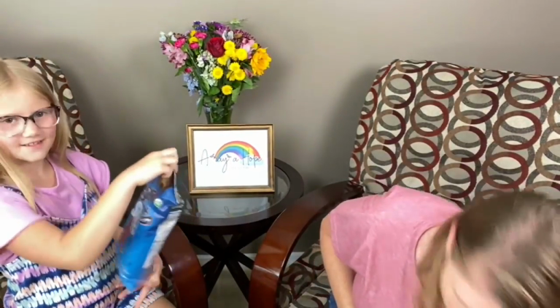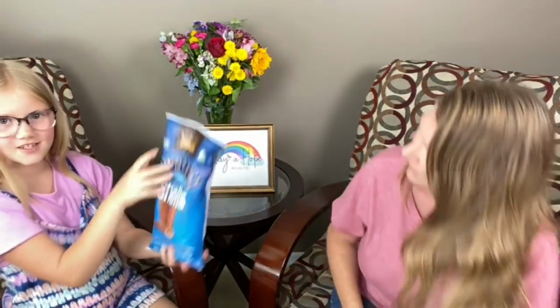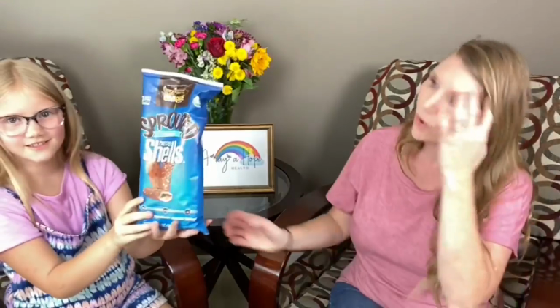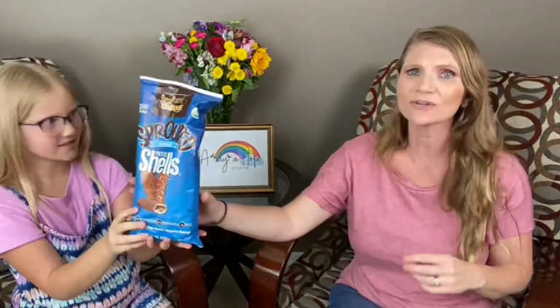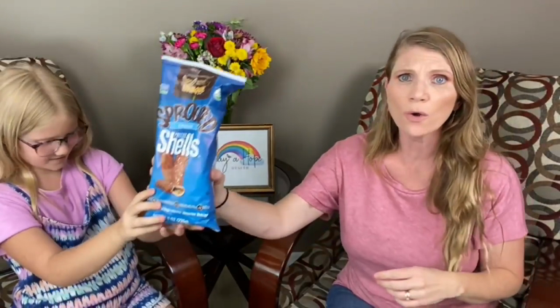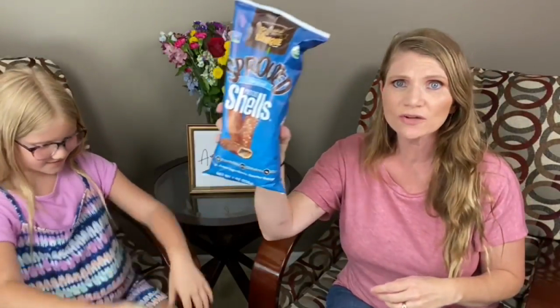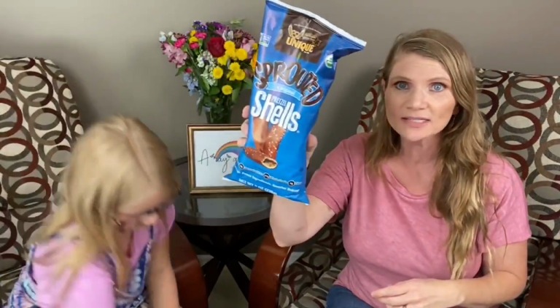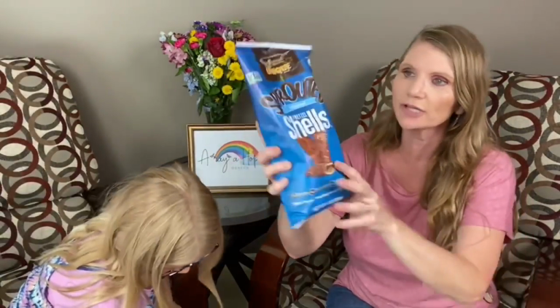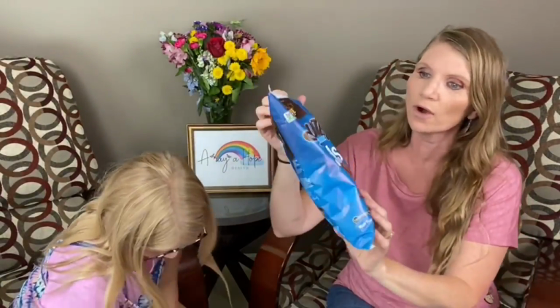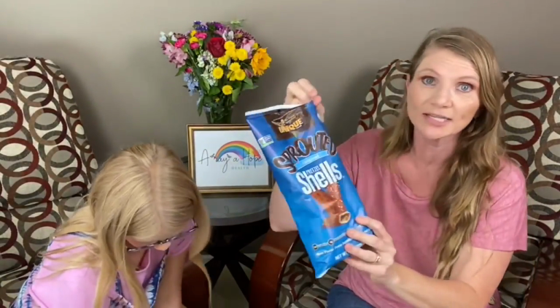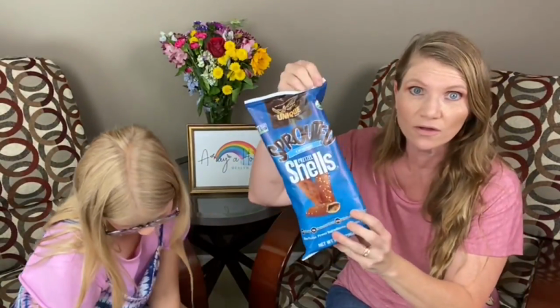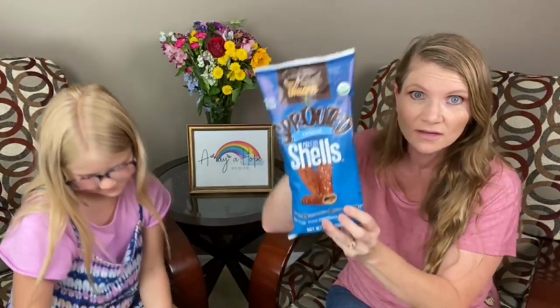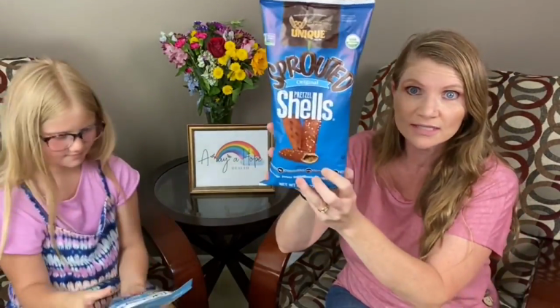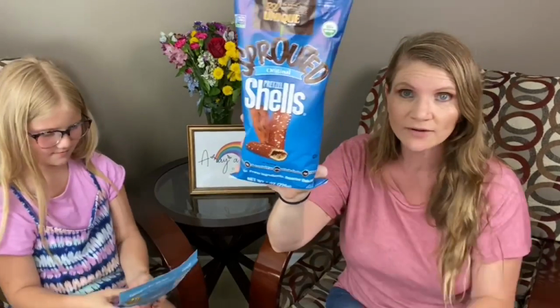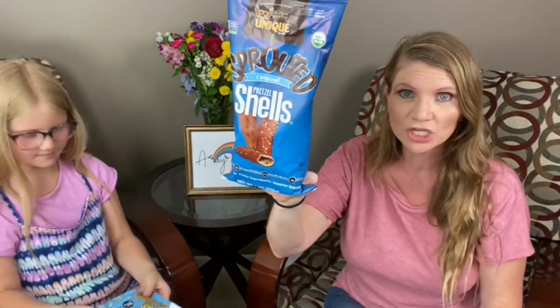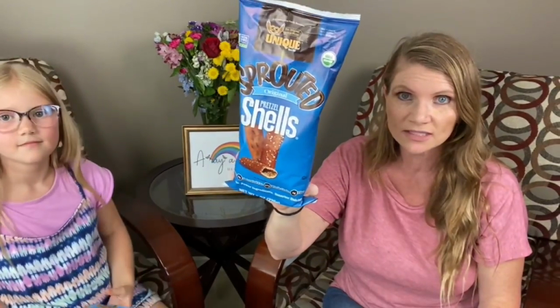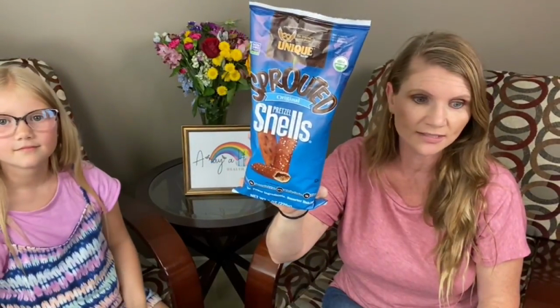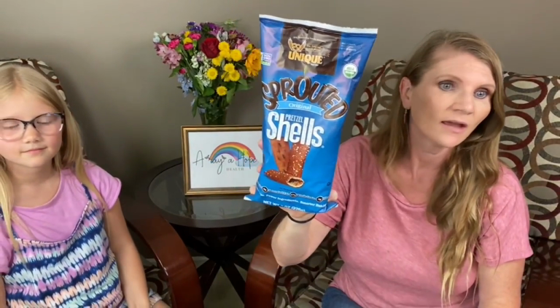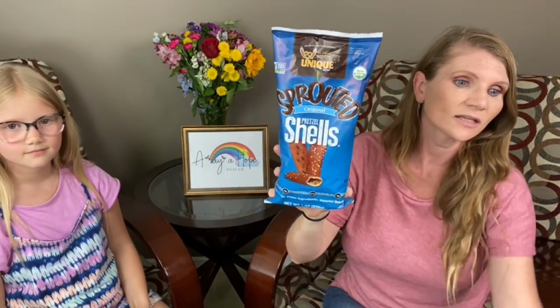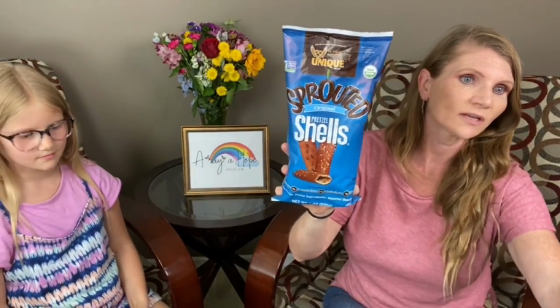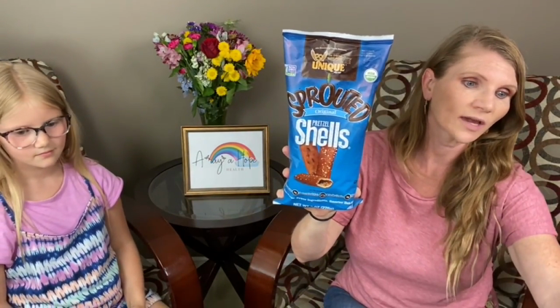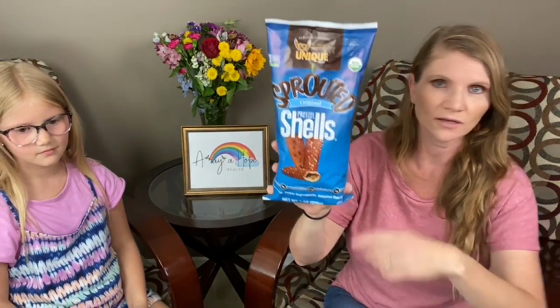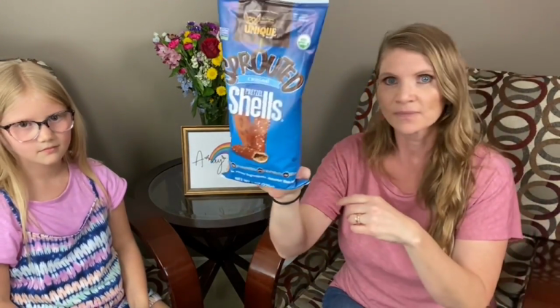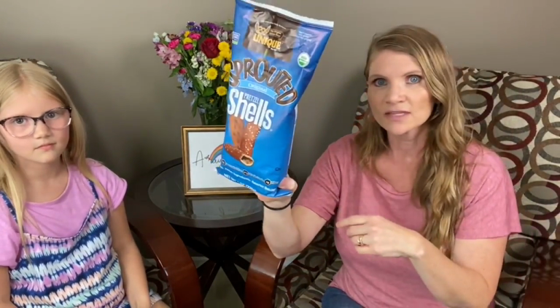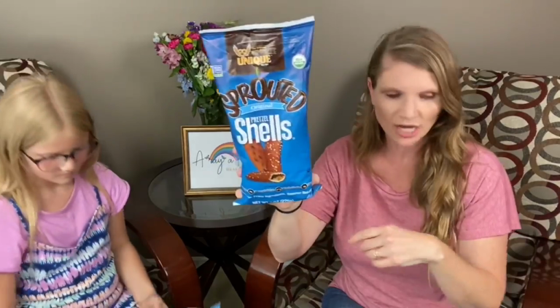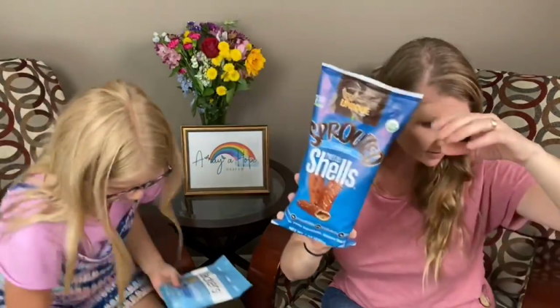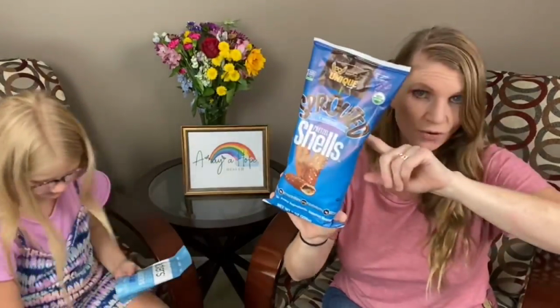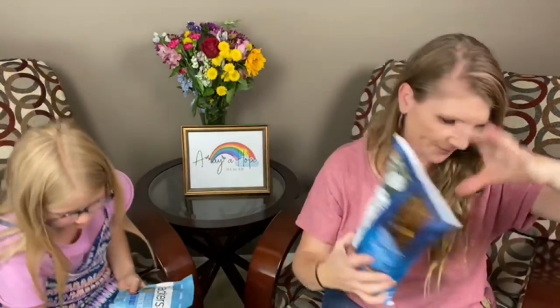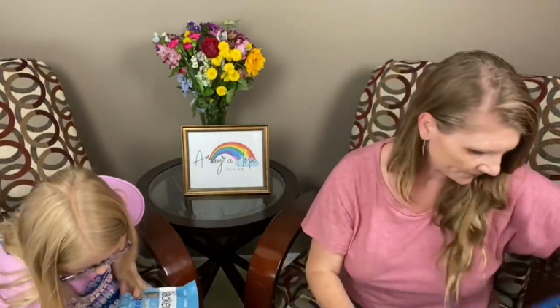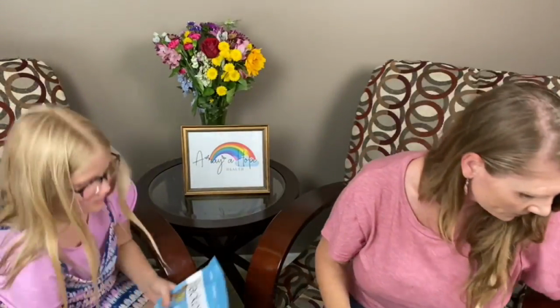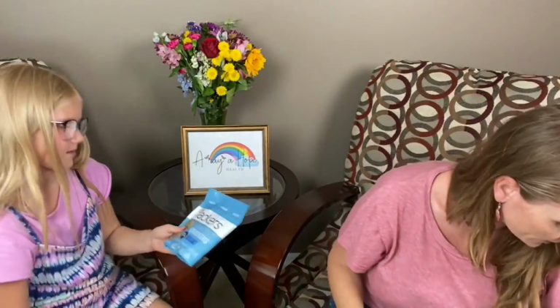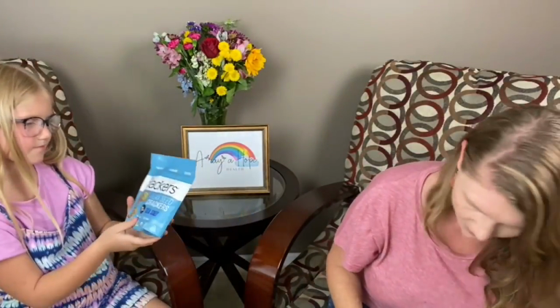Pretzel shells — these are so good, you guys. If you're looking for pretzels, get some sprouted shells. These are awesome. These are so good and they're sprouted.